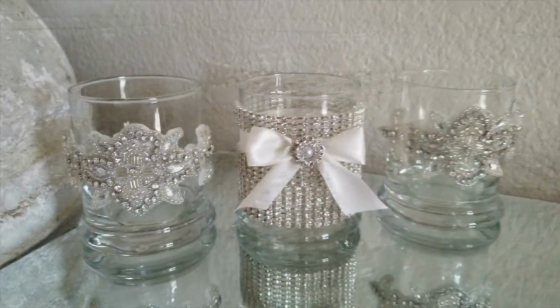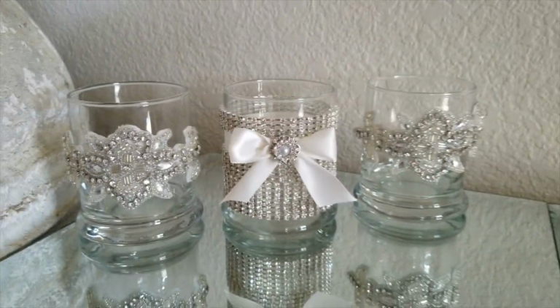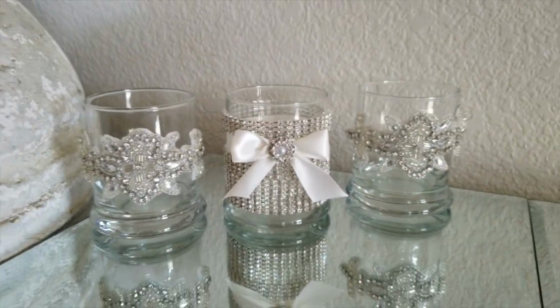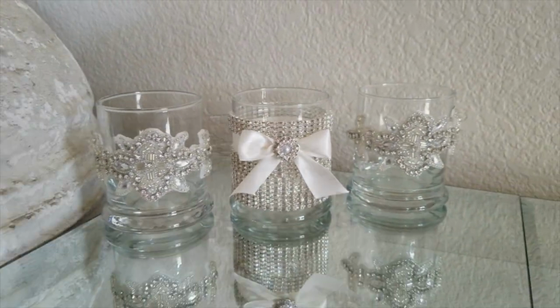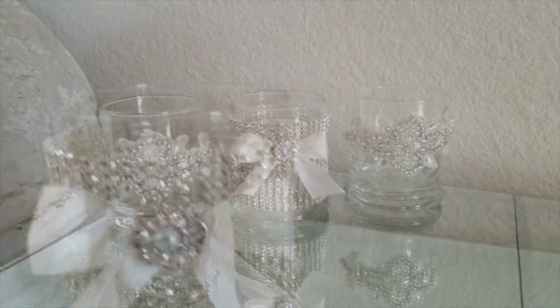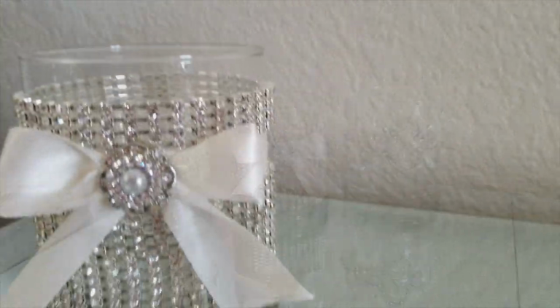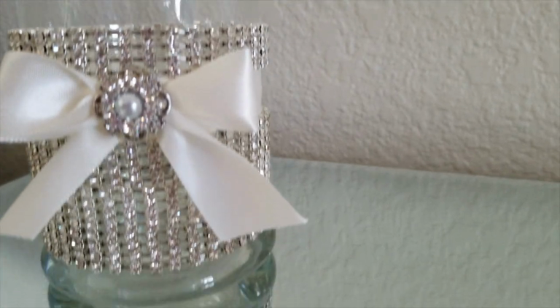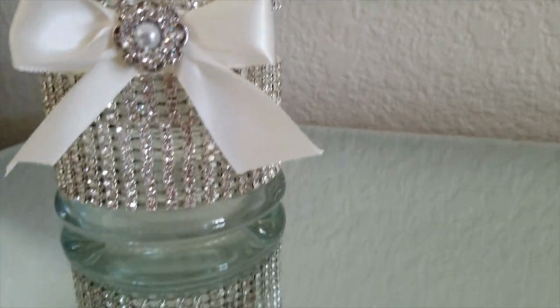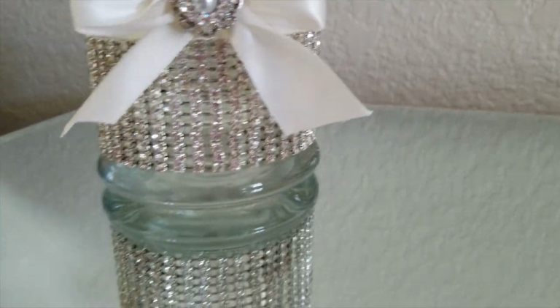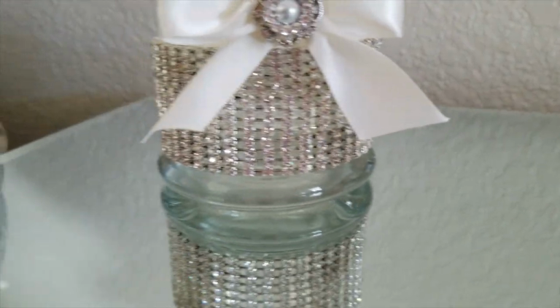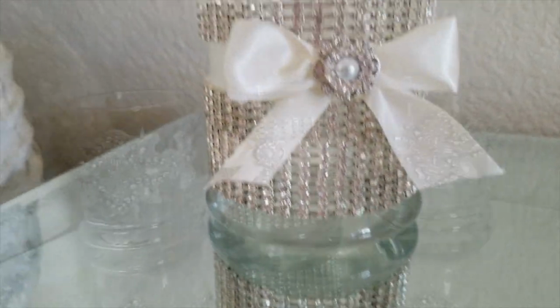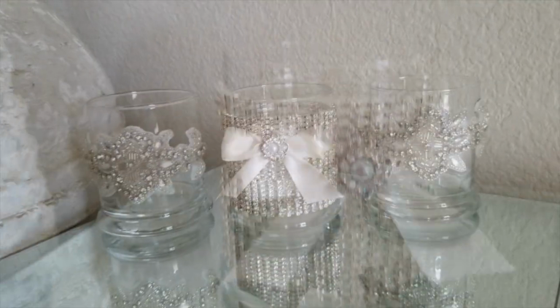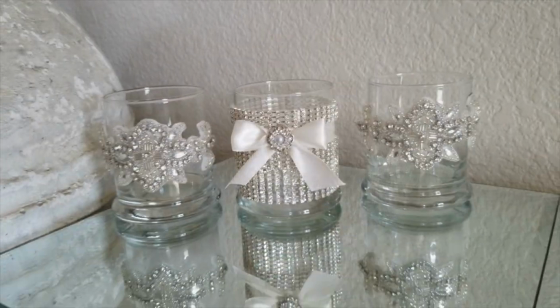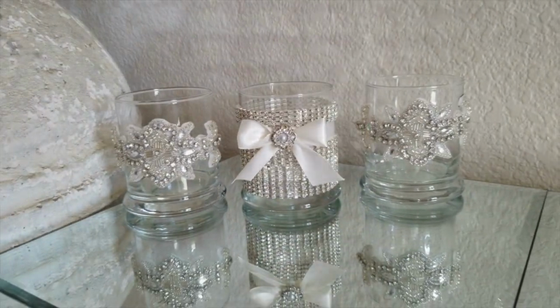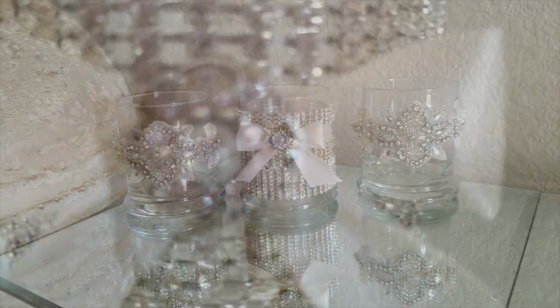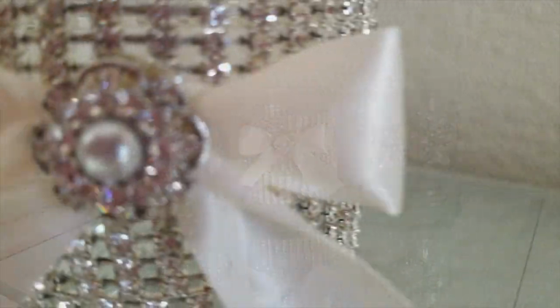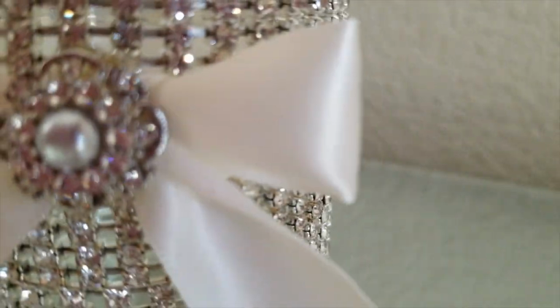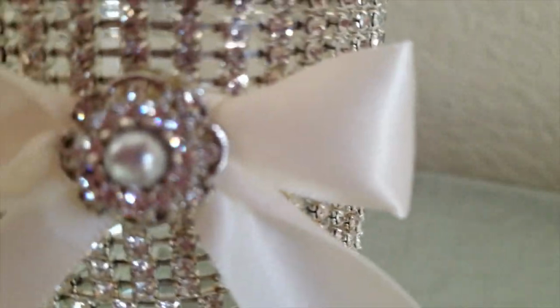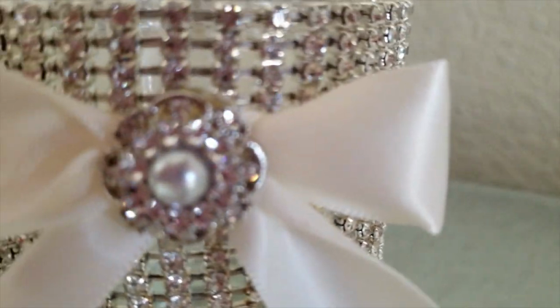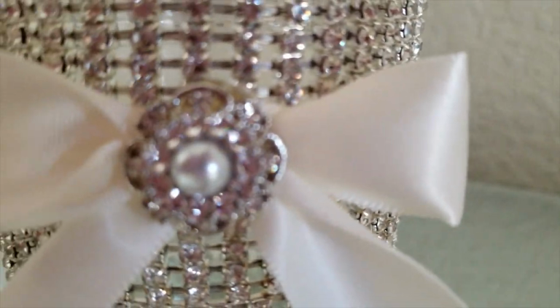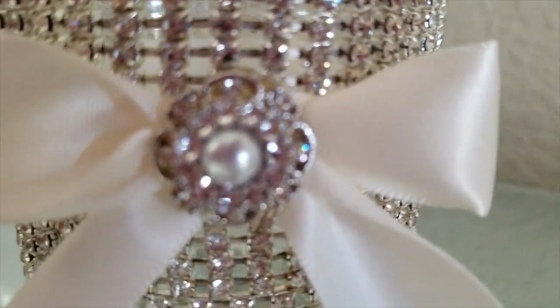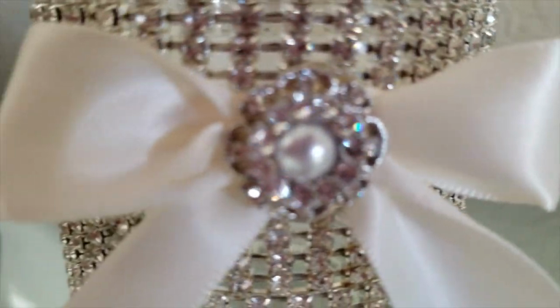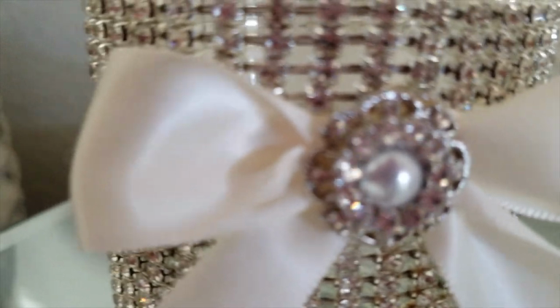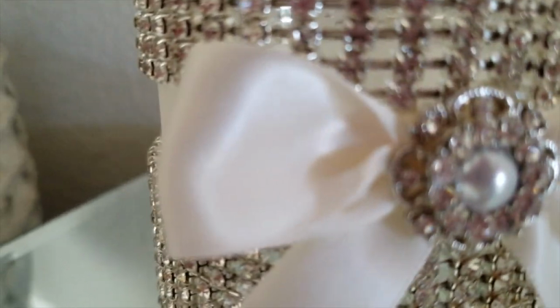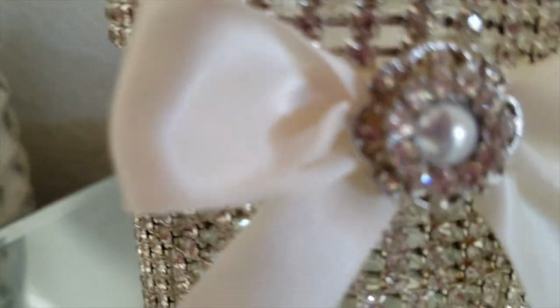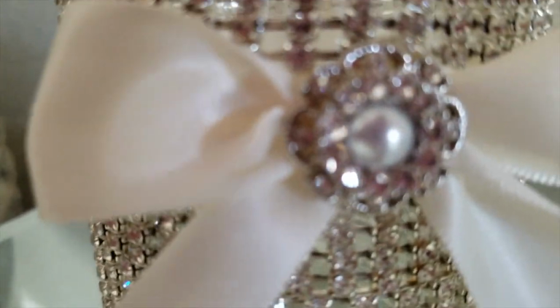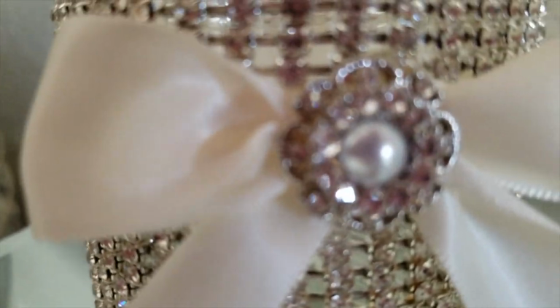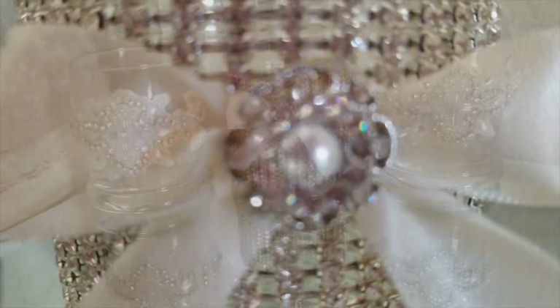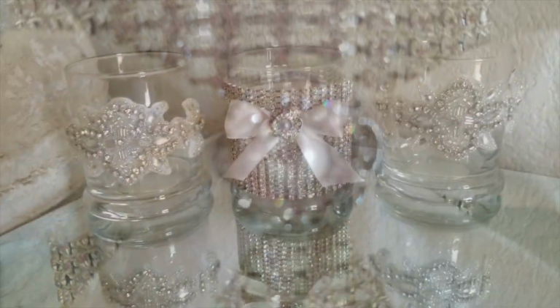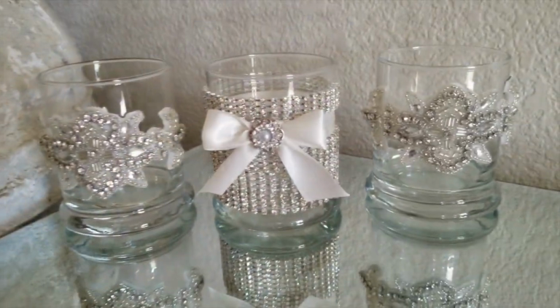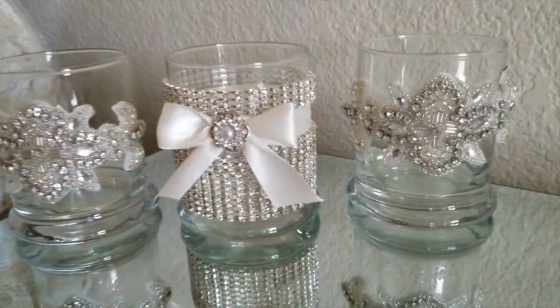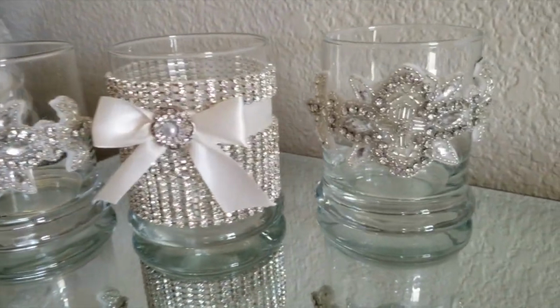Today's video, we will show you how to put together some bridal wedding candles. If you think you may be interested in making this project, just continue to keep watching and let's get into making these beautiful candles.